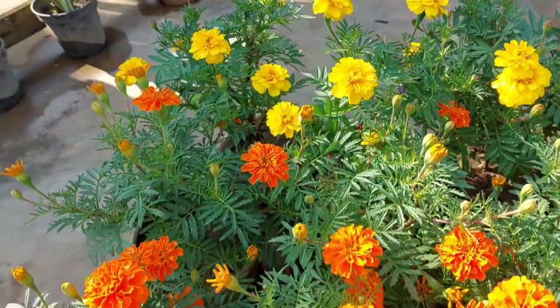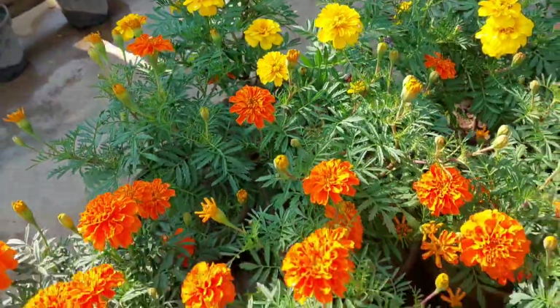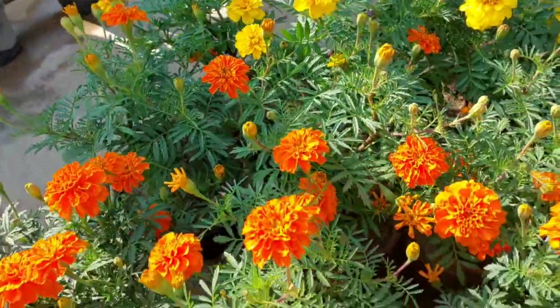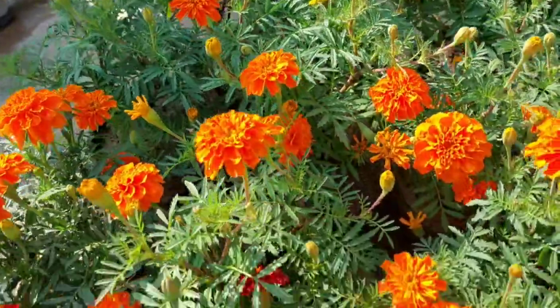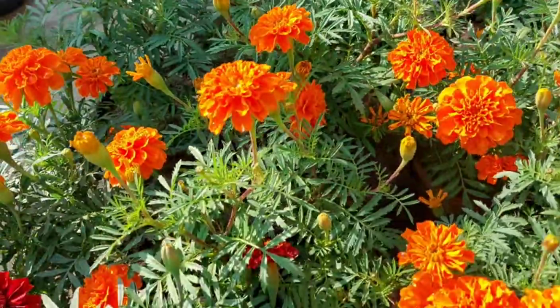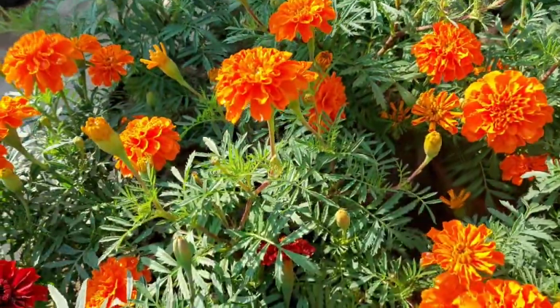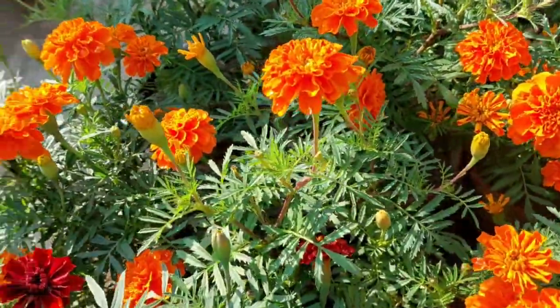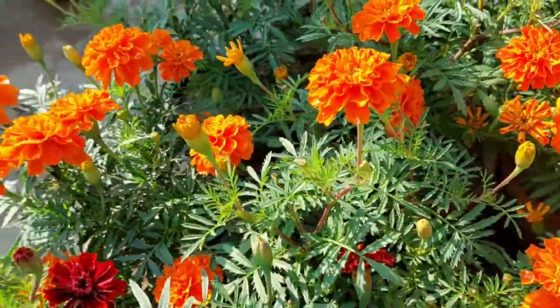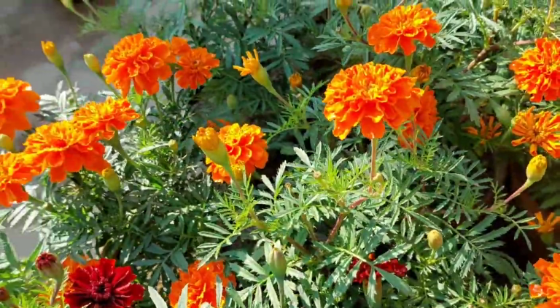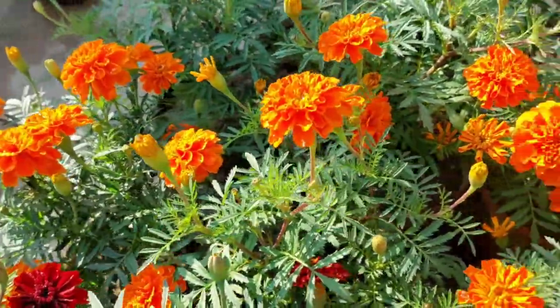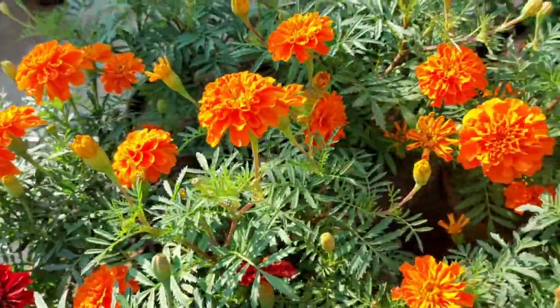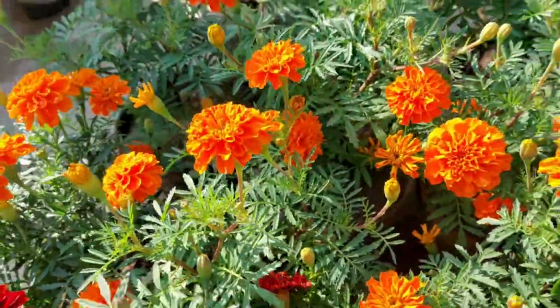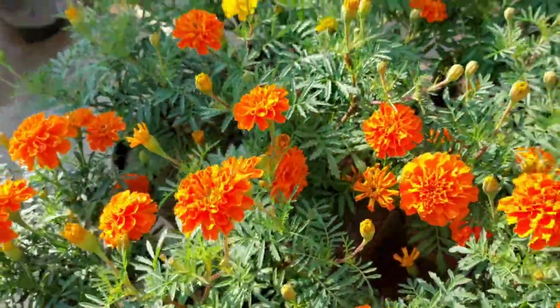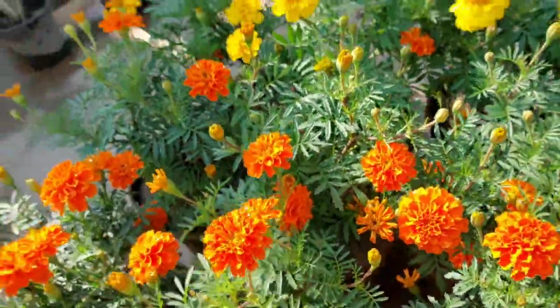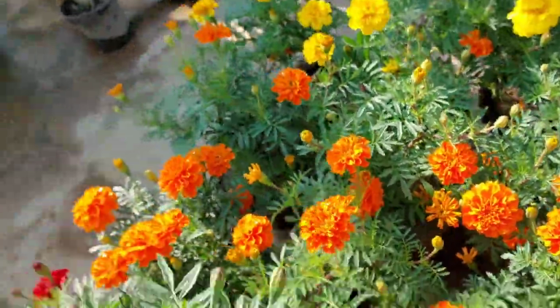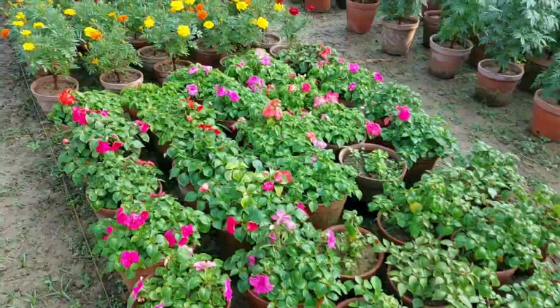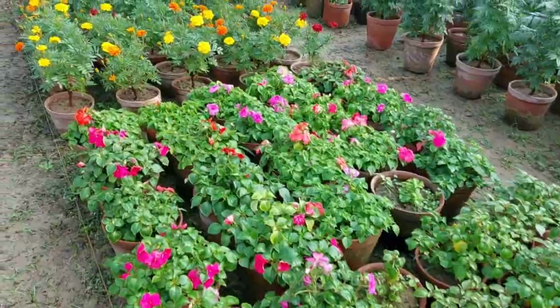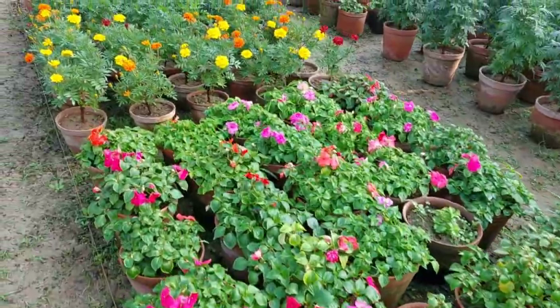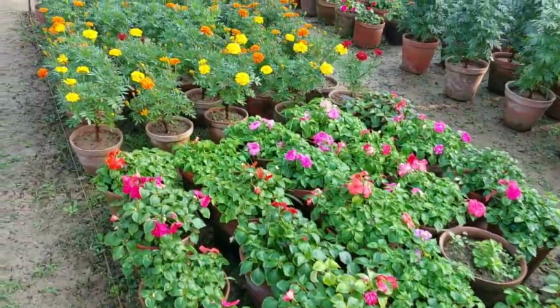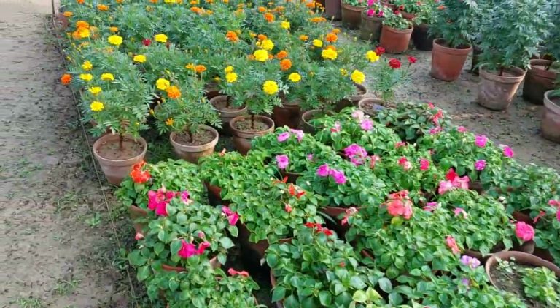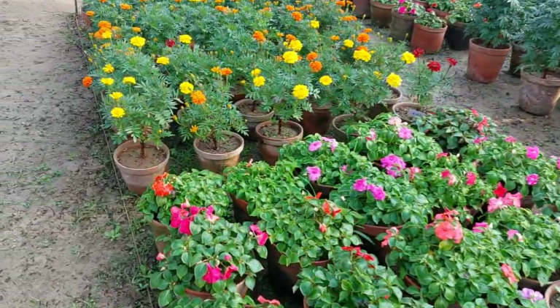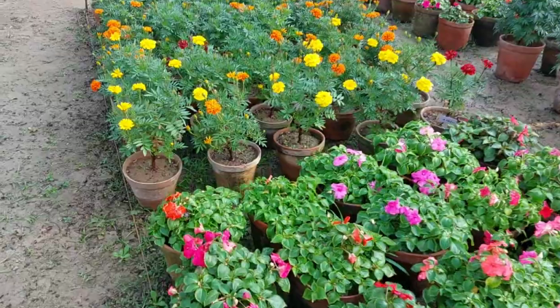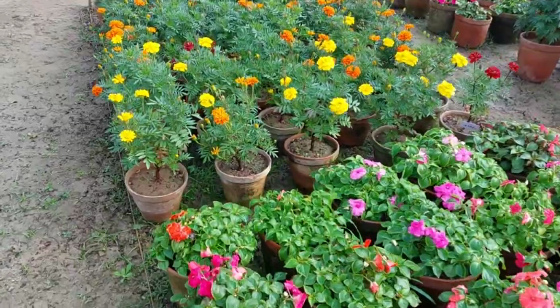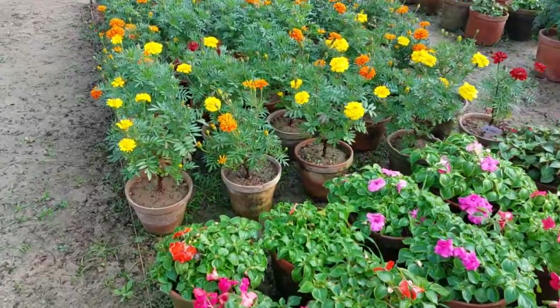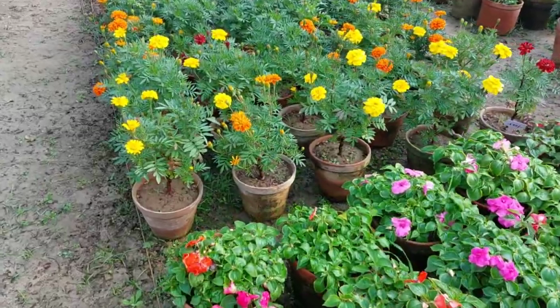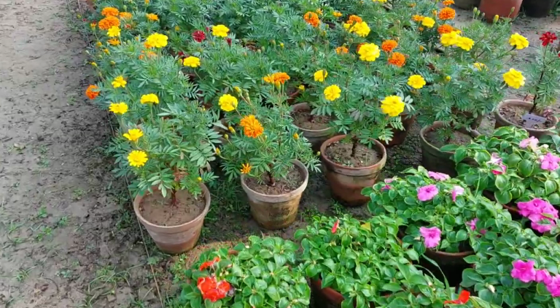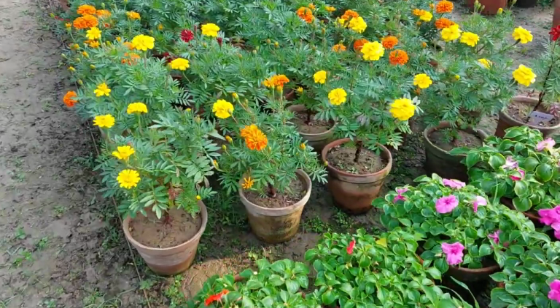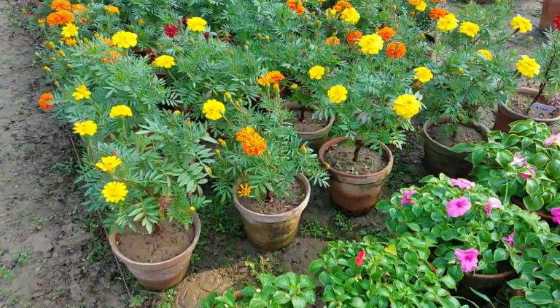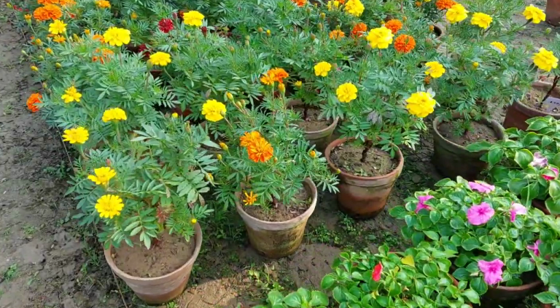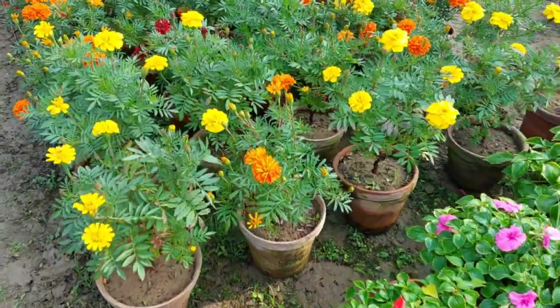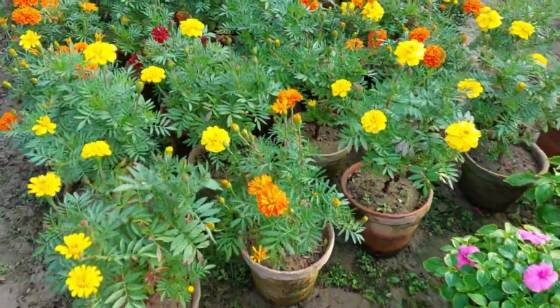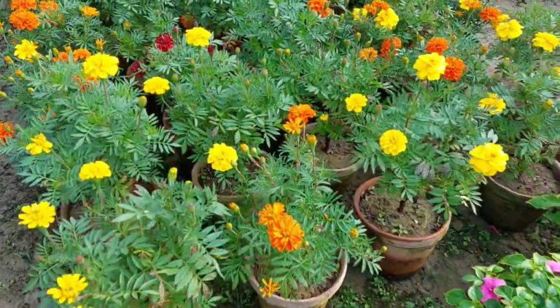This is the French Marigold. There are small trees that are growing.